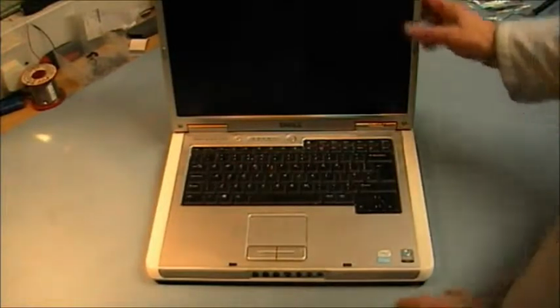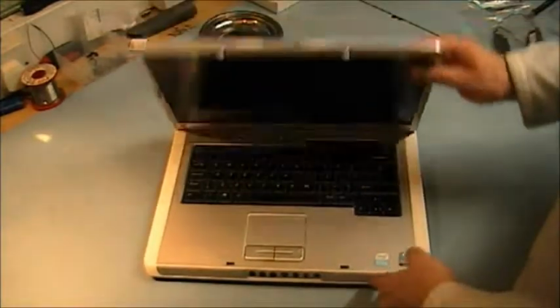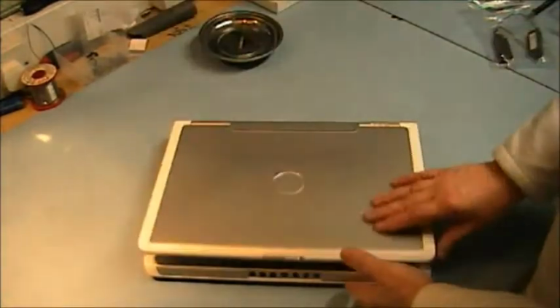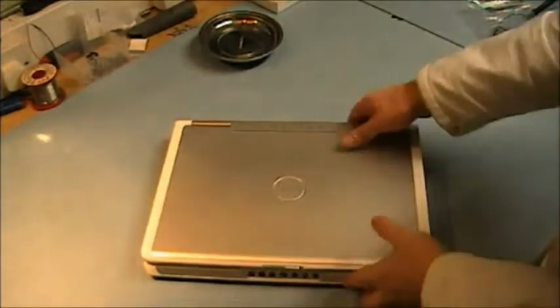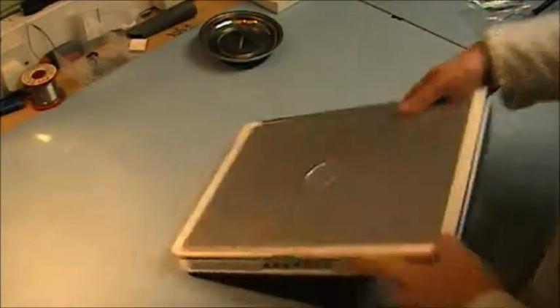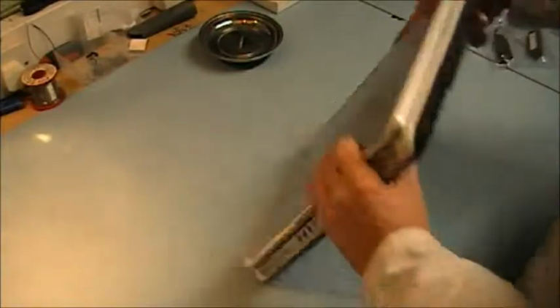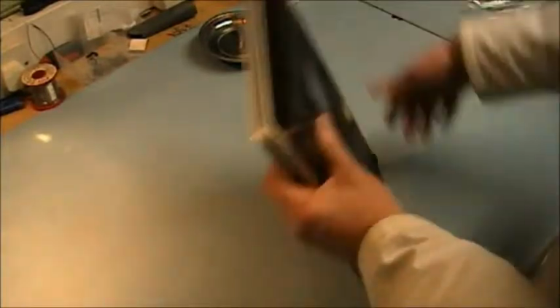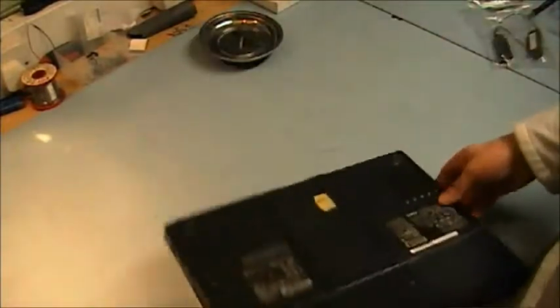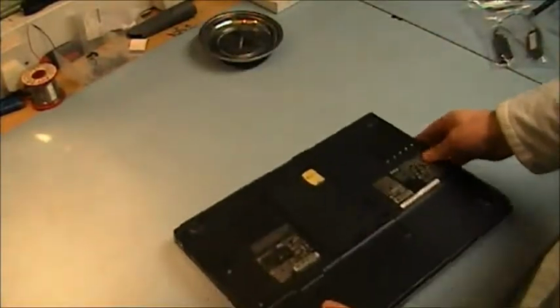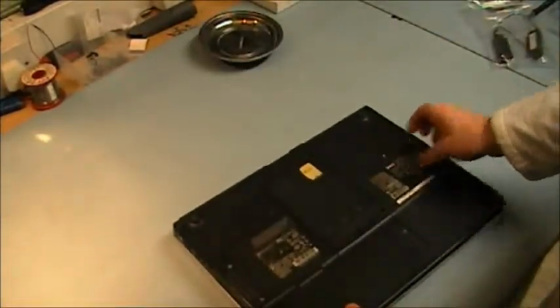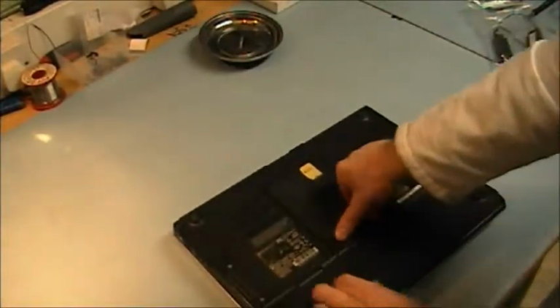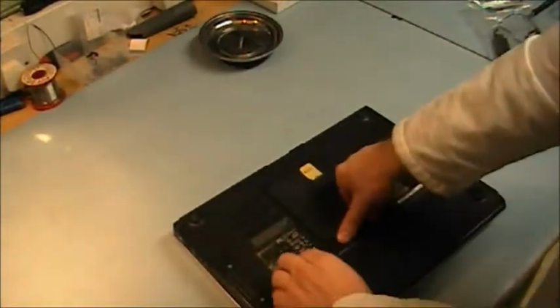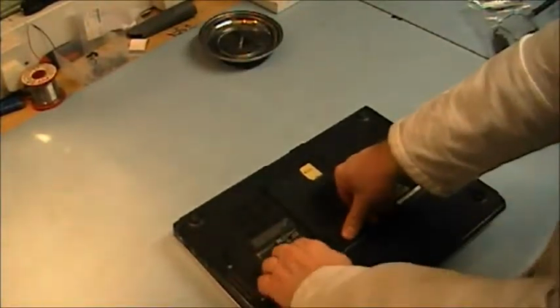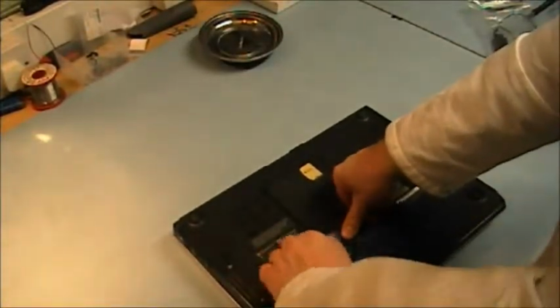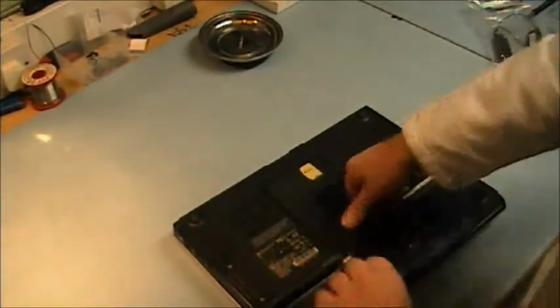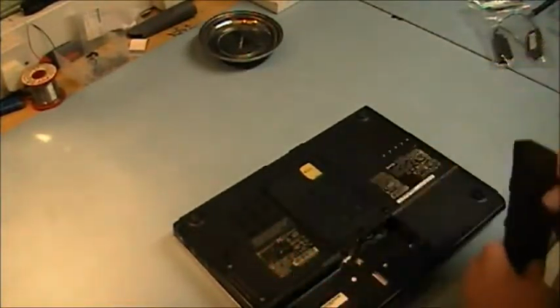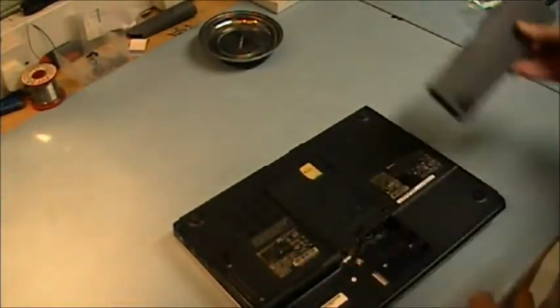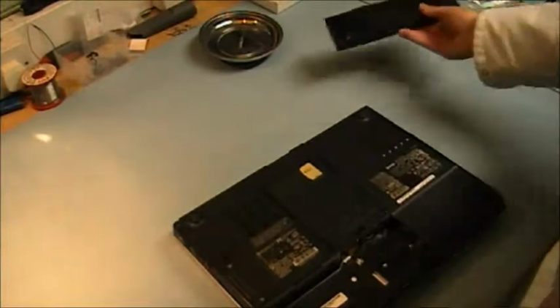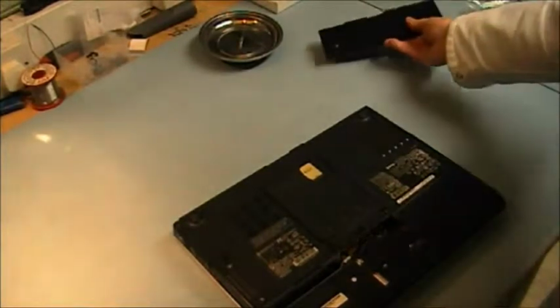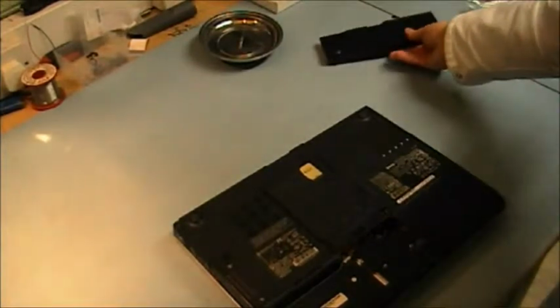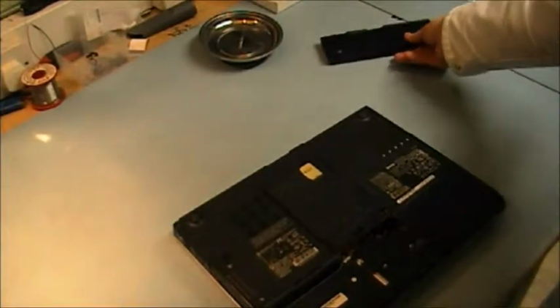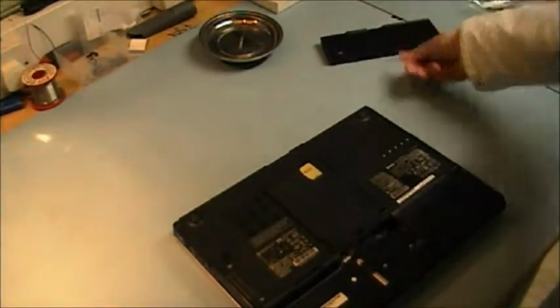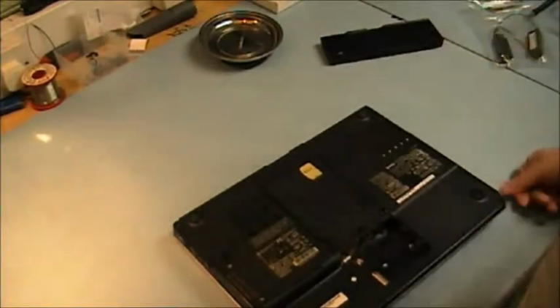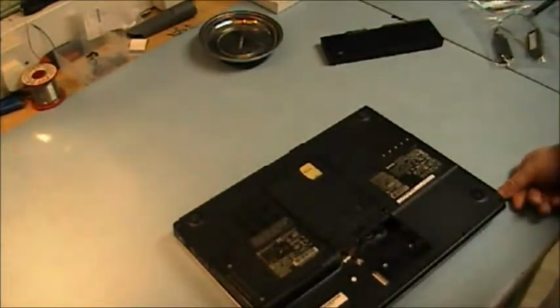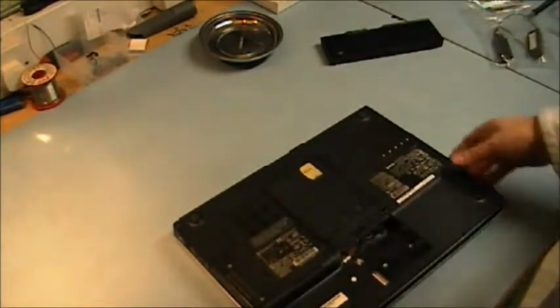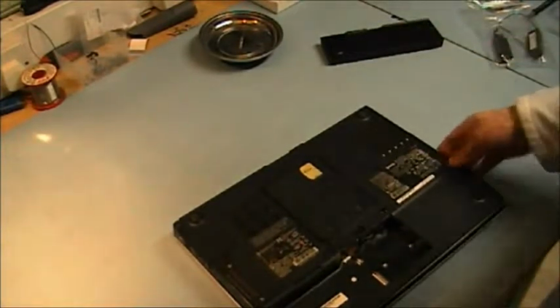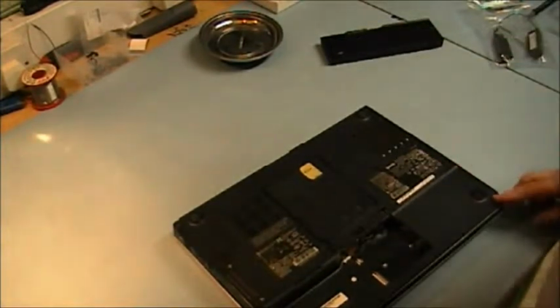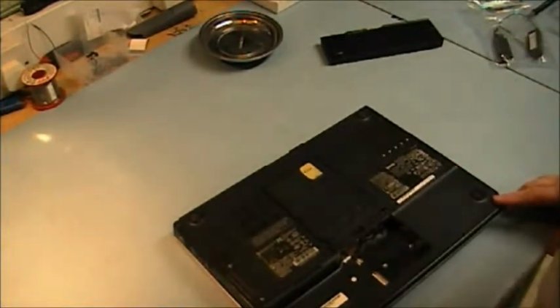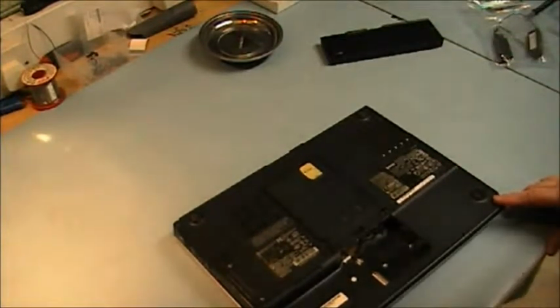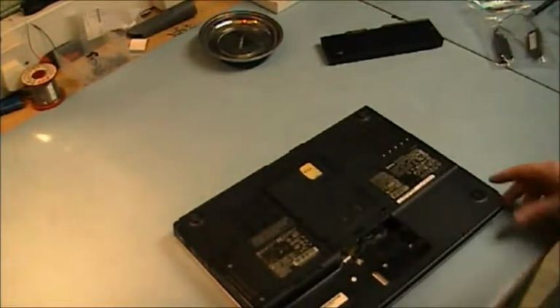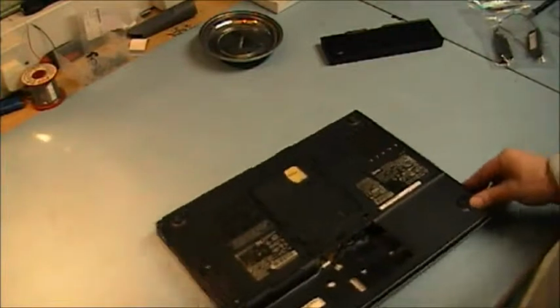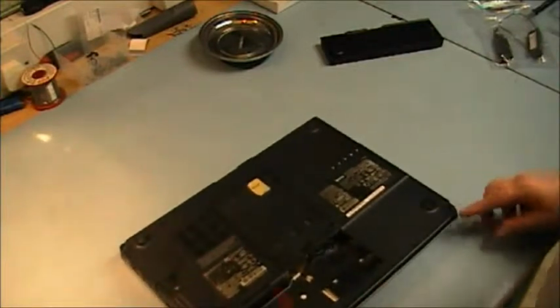First thing I have to do is disconnect the battery, then I'm going to remove these screws.